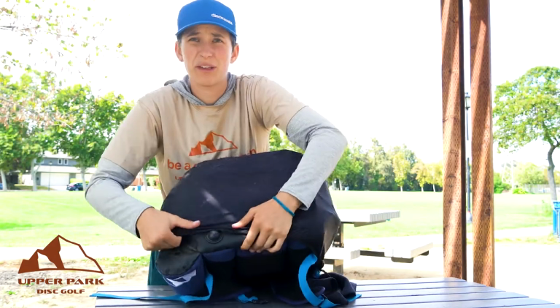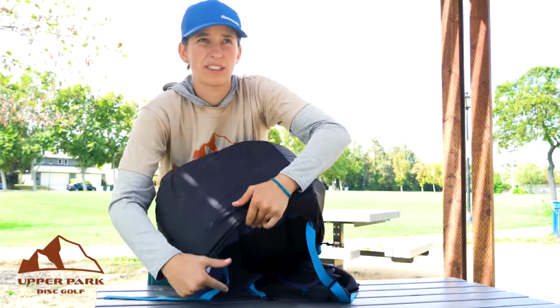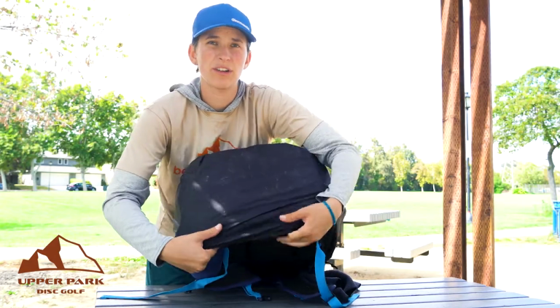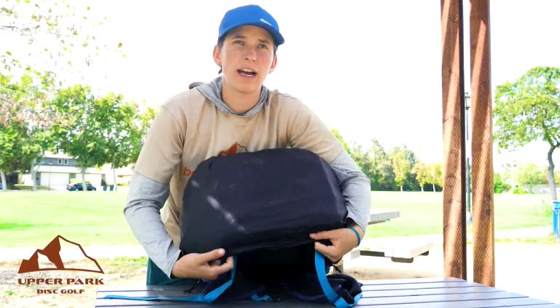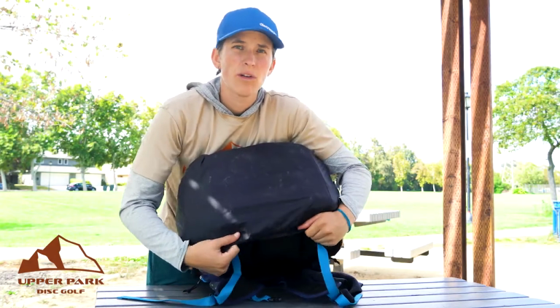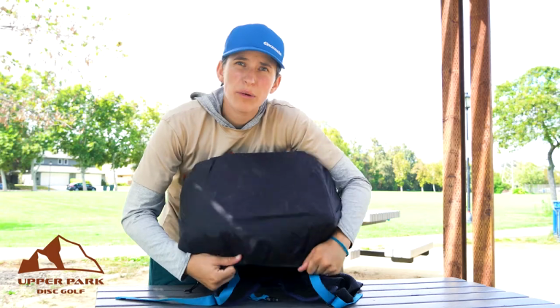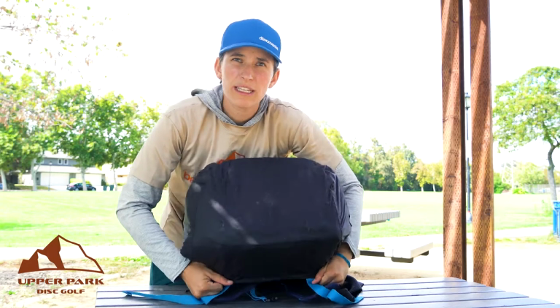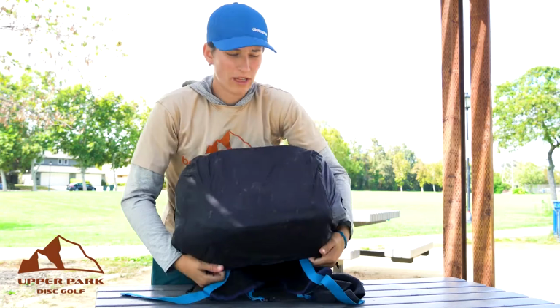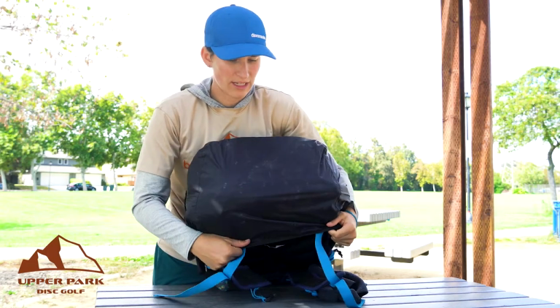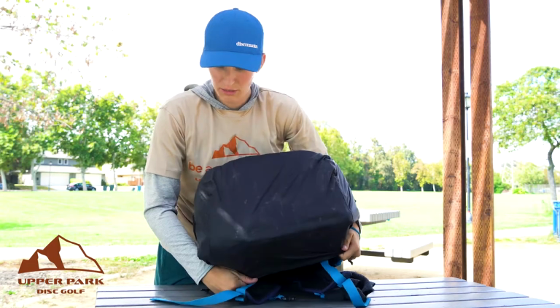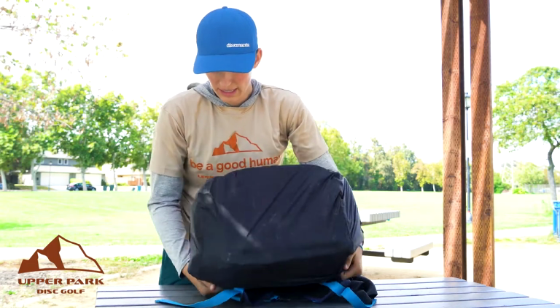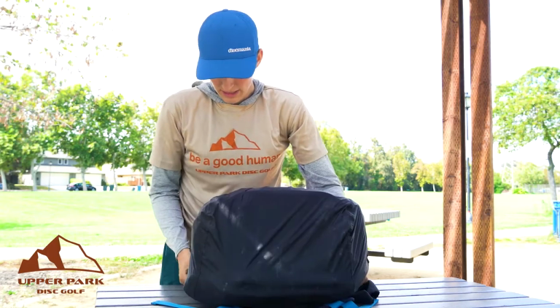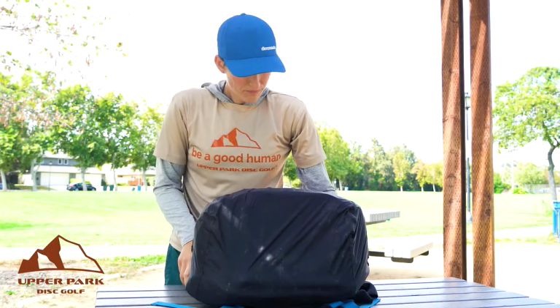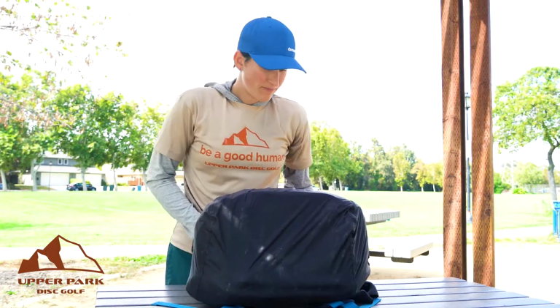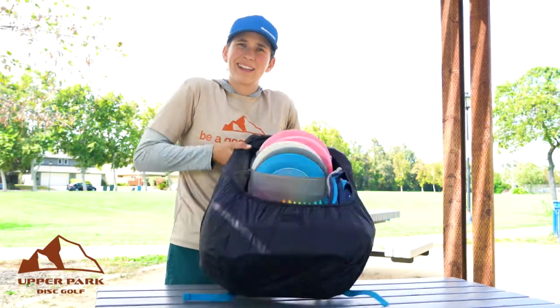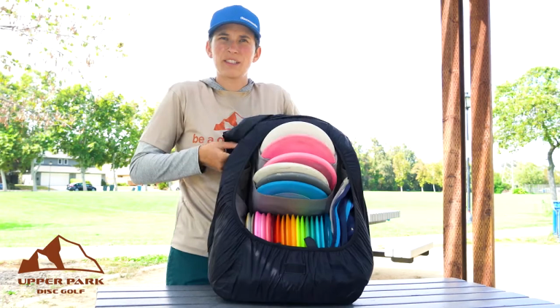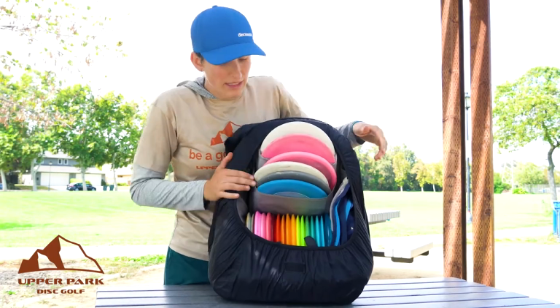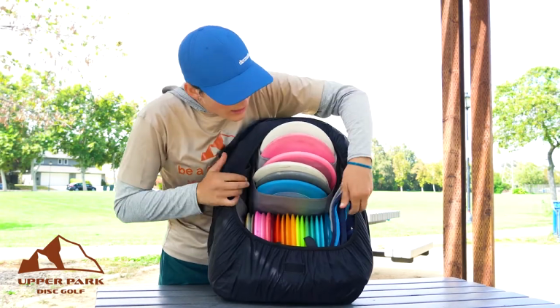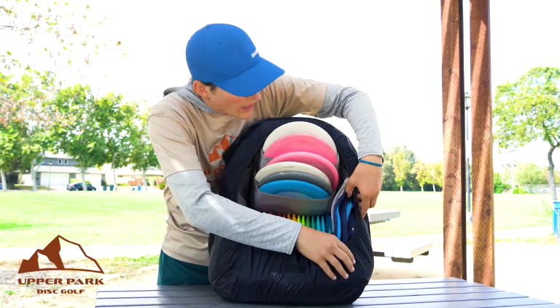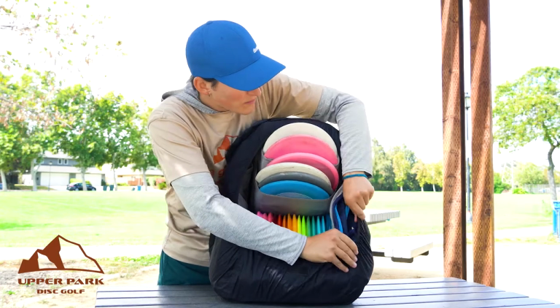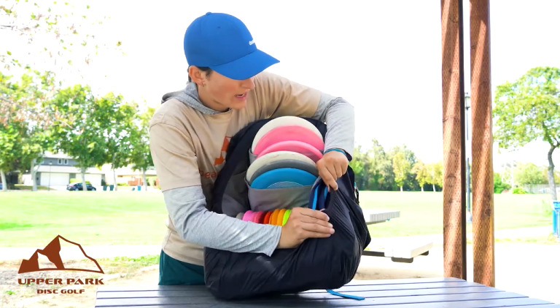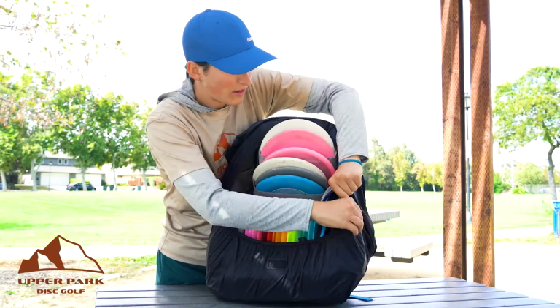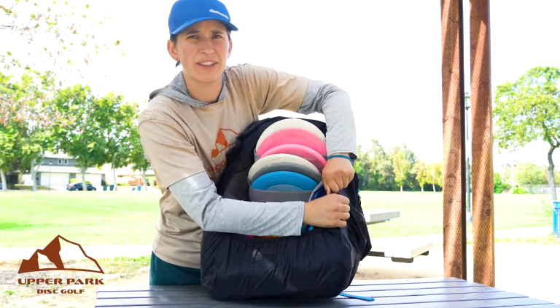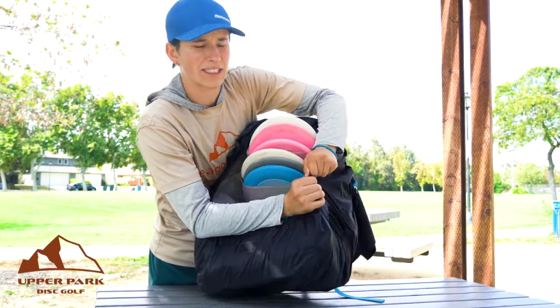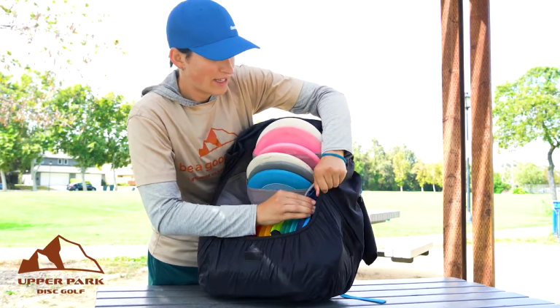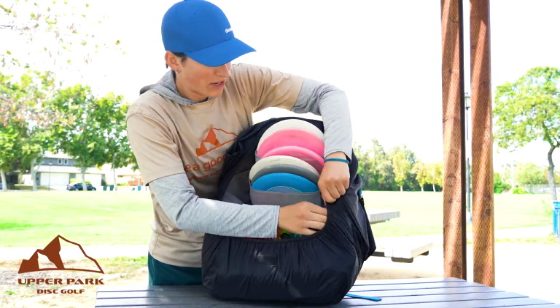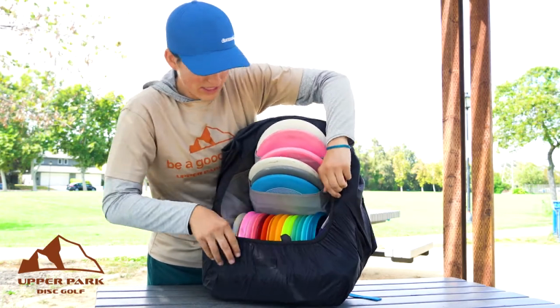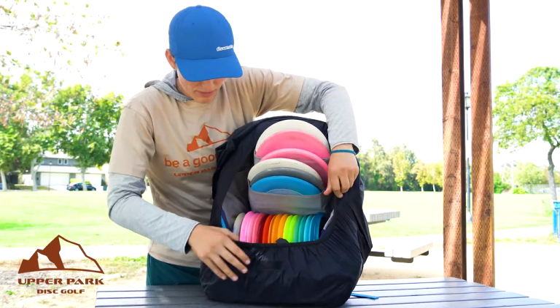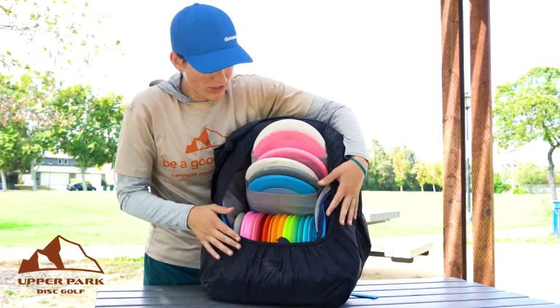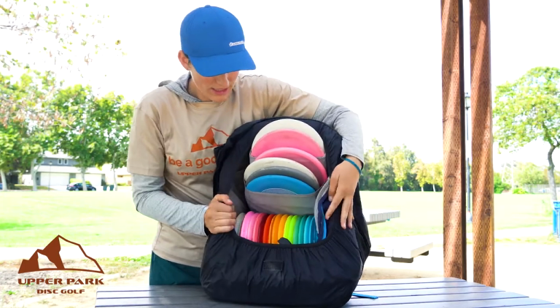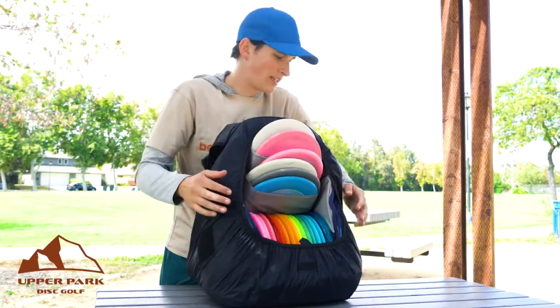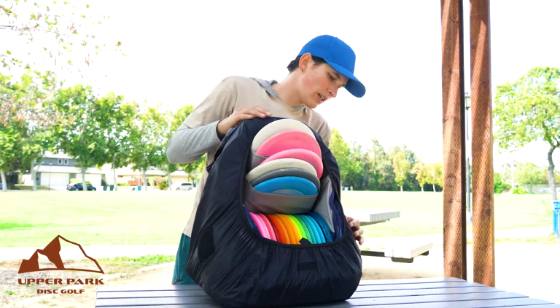And you can really just kind of shove it around. It might be a little more difficult if you've got water bottles in or a lot of stuff in your pockets, but it's pretty easy. And you can kind of adjust the sides to make sure it's nice and even.